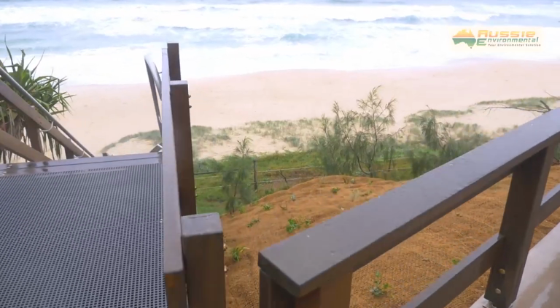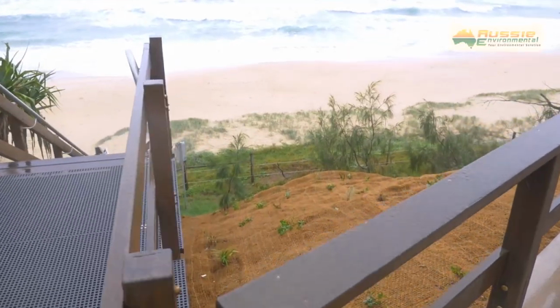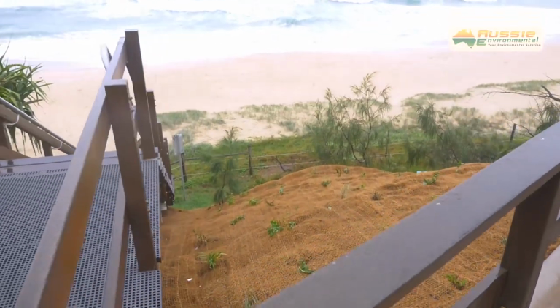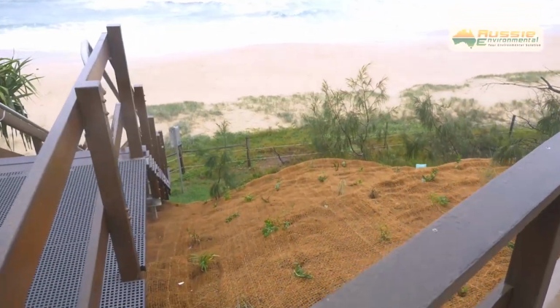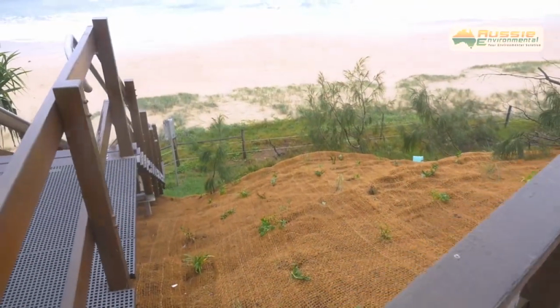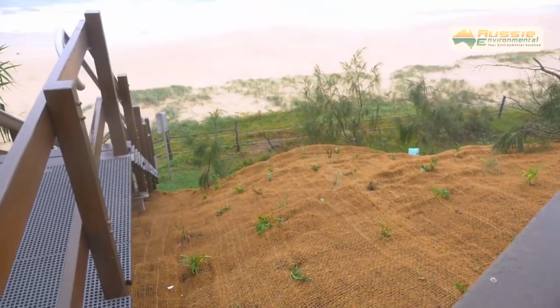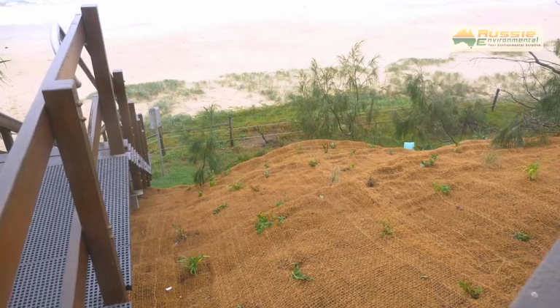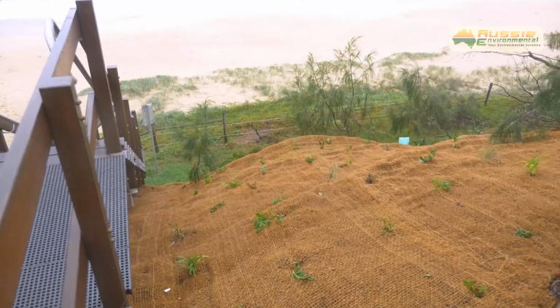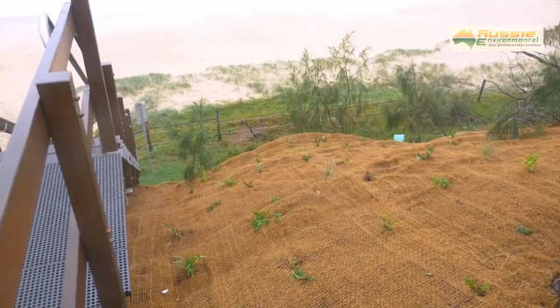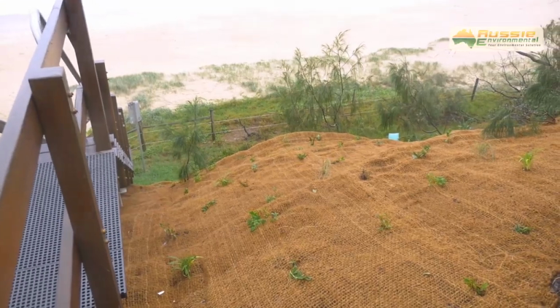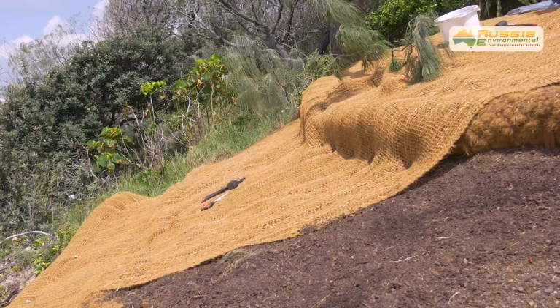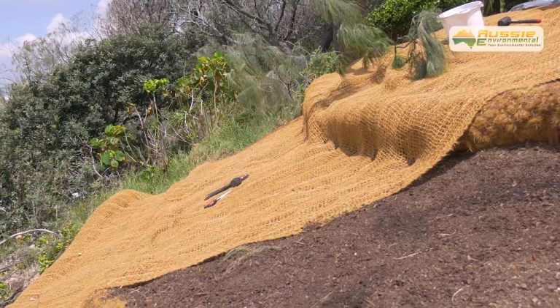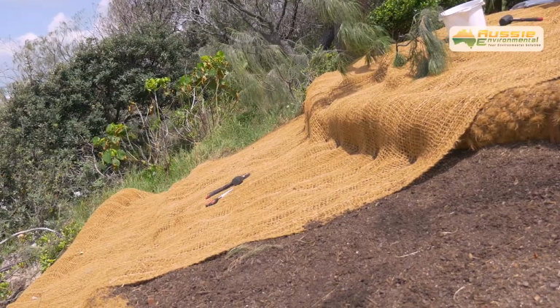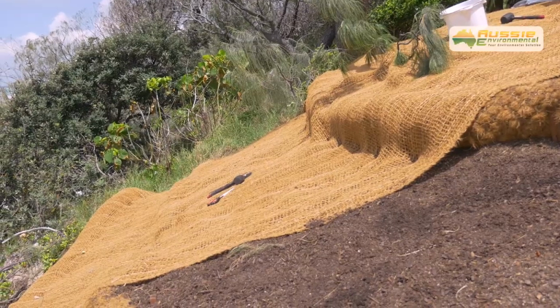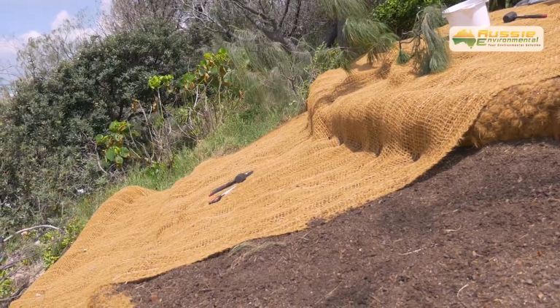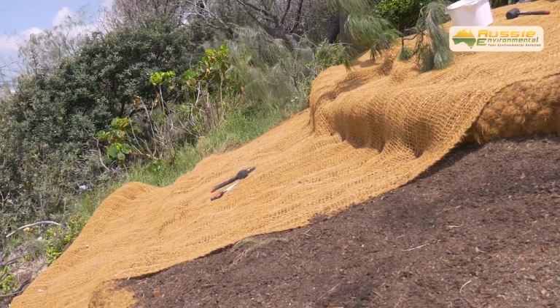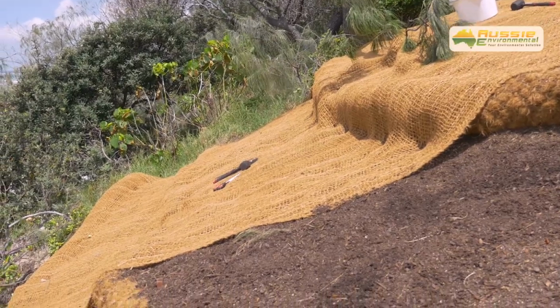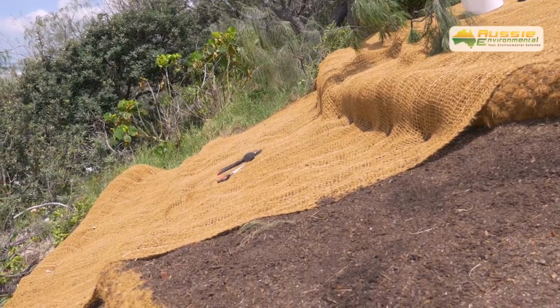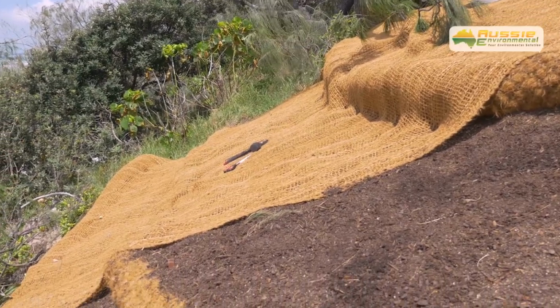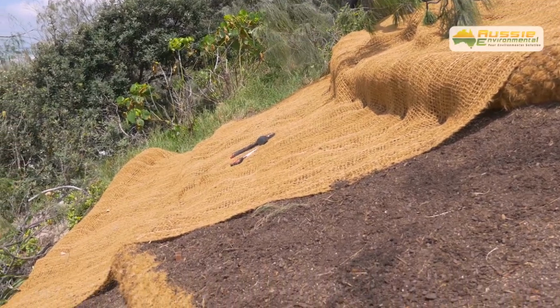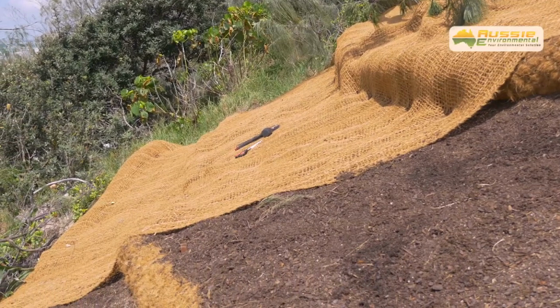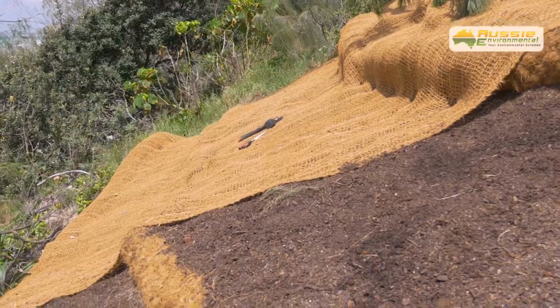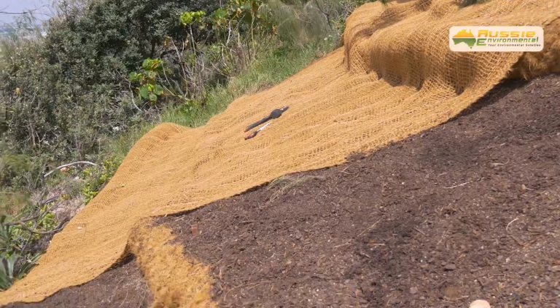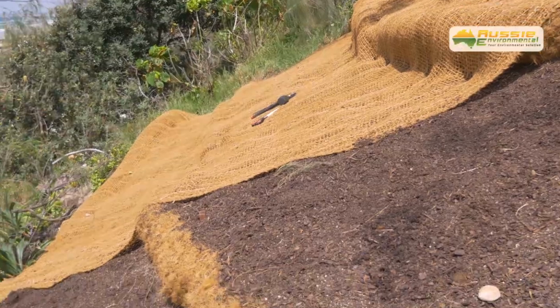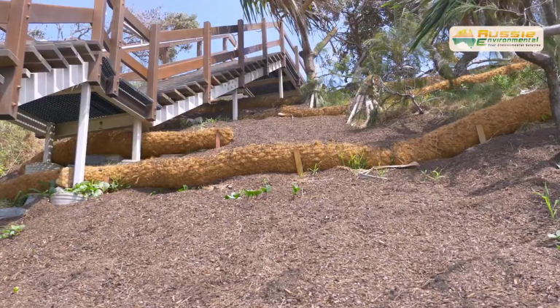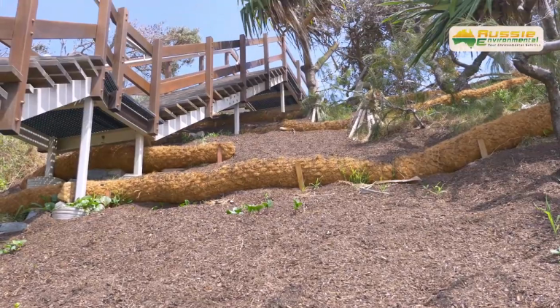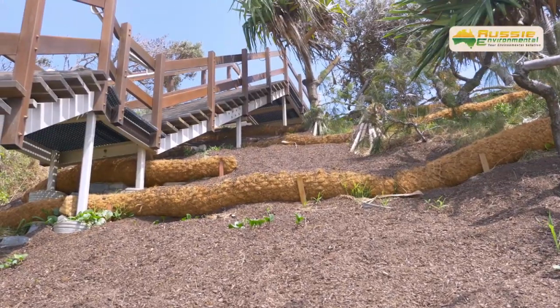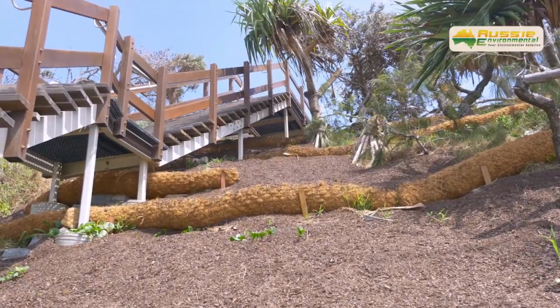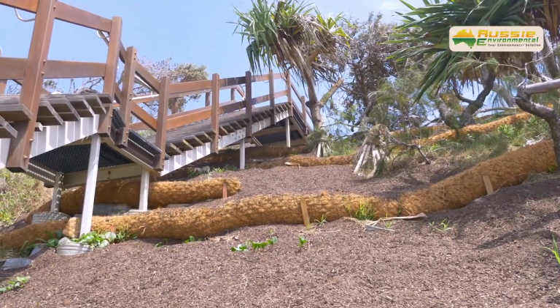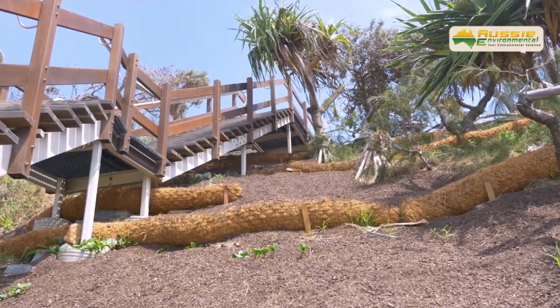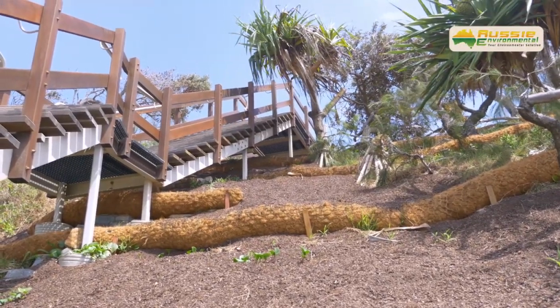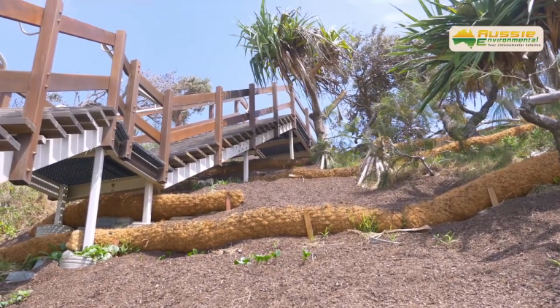To install Koya Mesh, prepare the area to be treated to a smooth, even grade. Remove all protruding rocks and root stumps, and treat the soil to promote maximum plant growth if necessary.